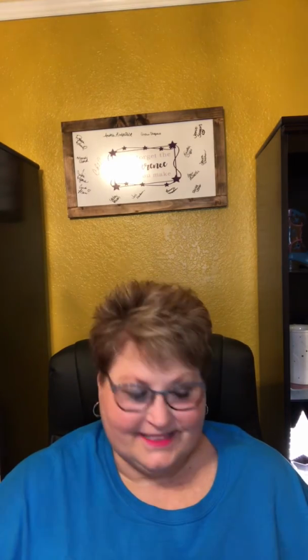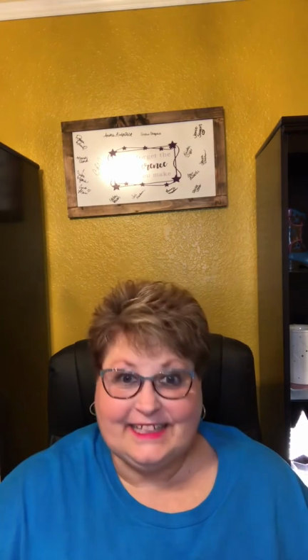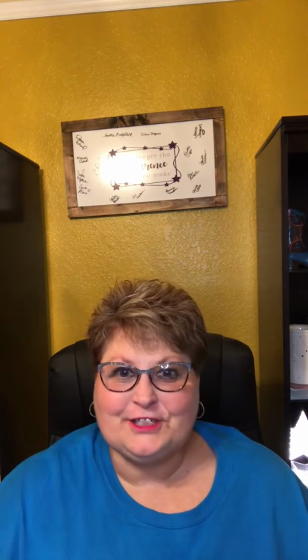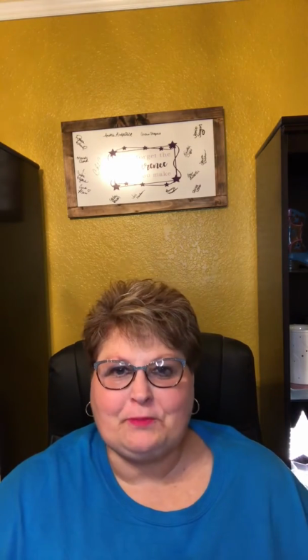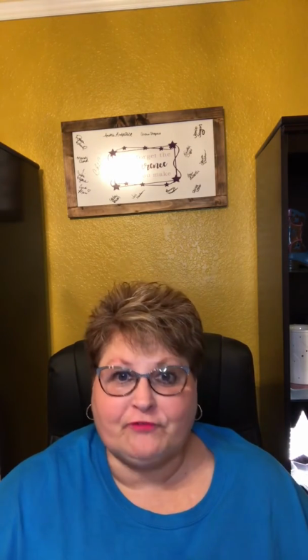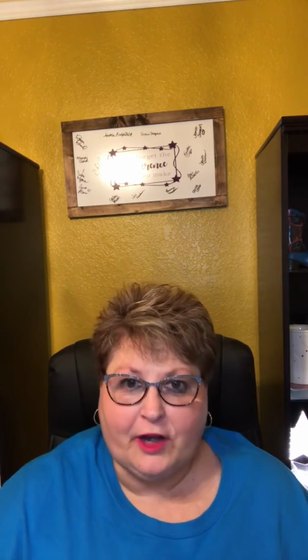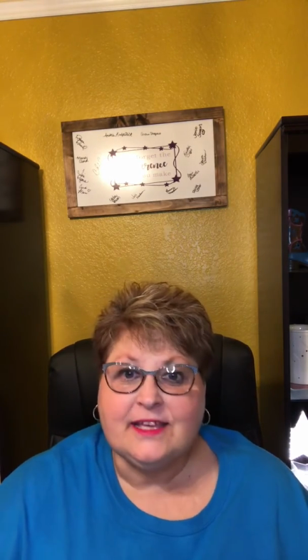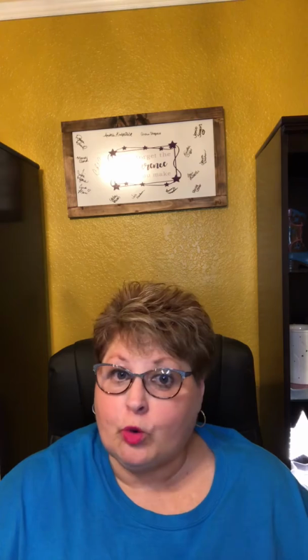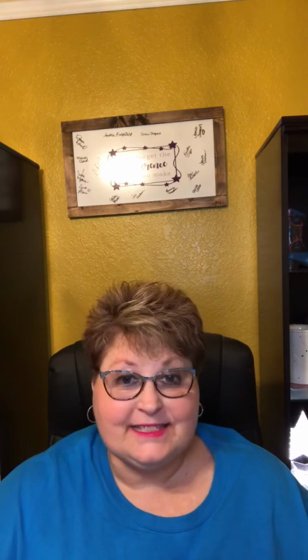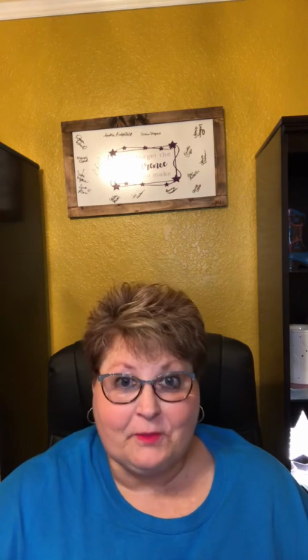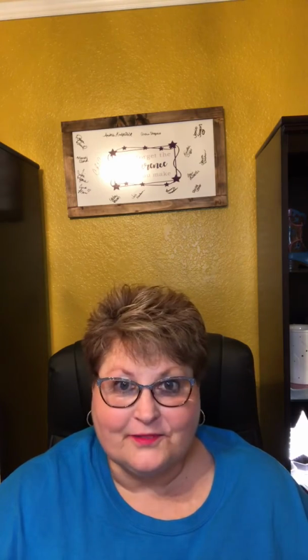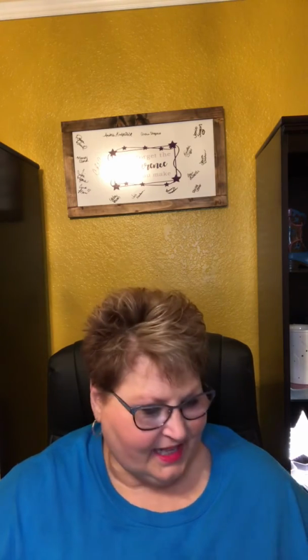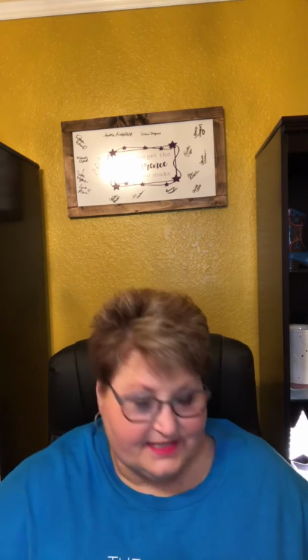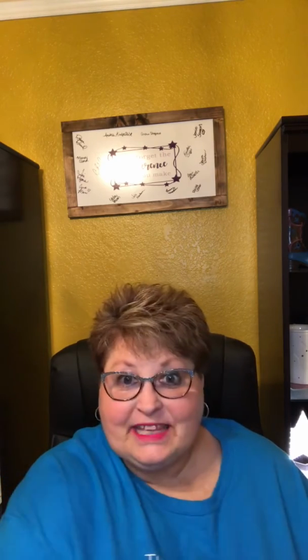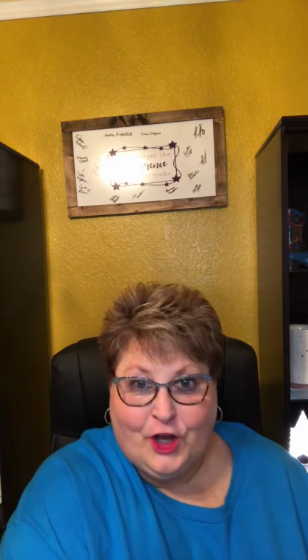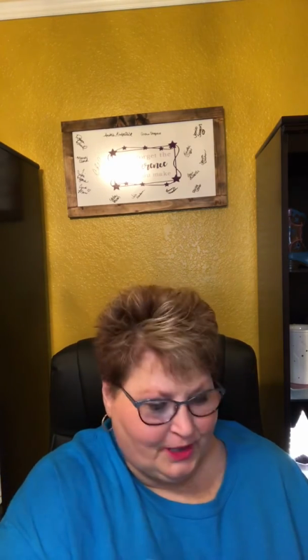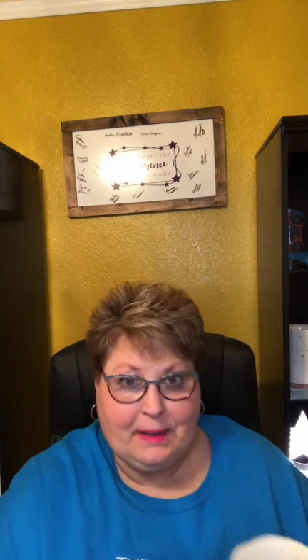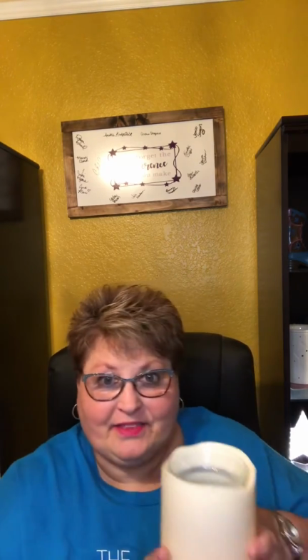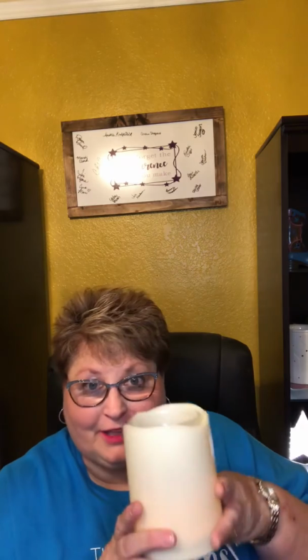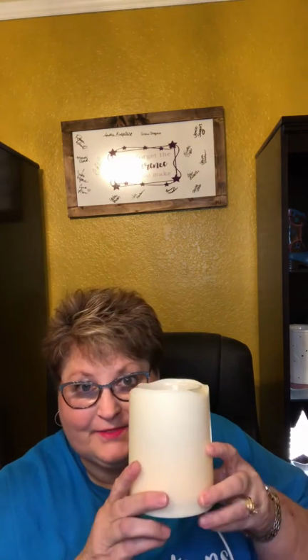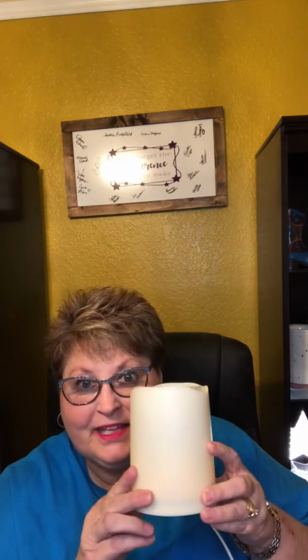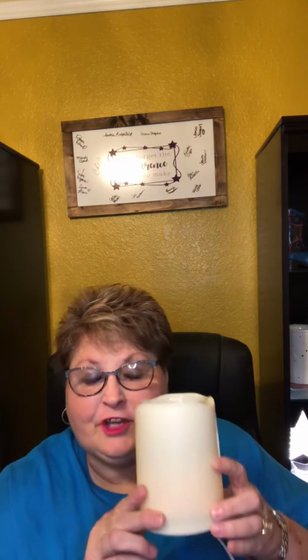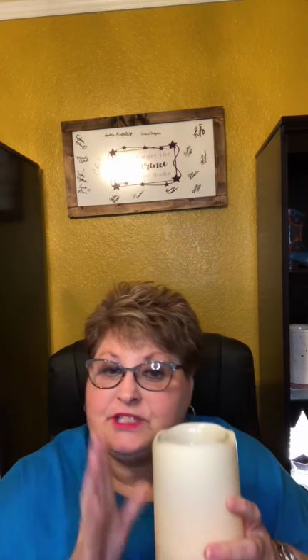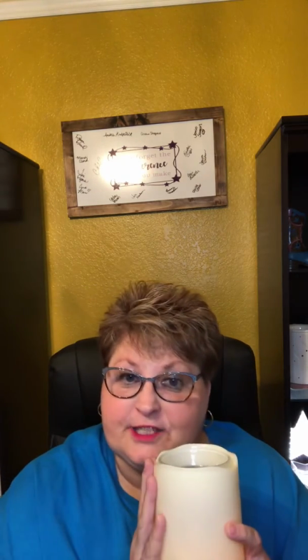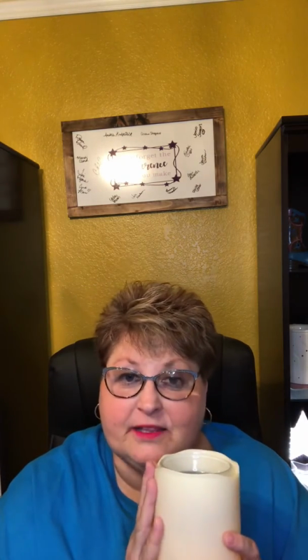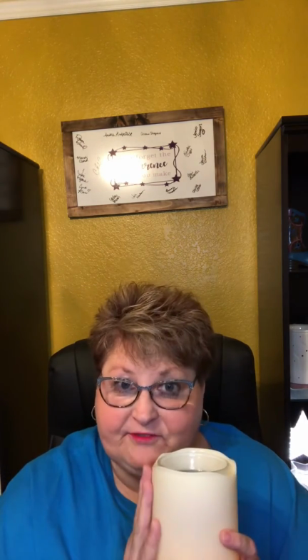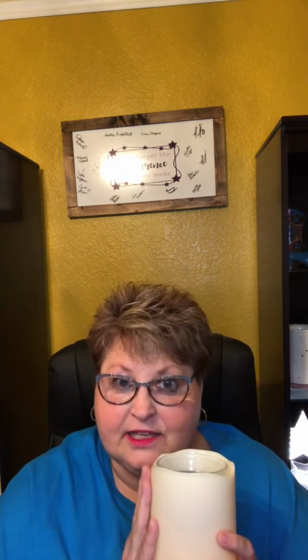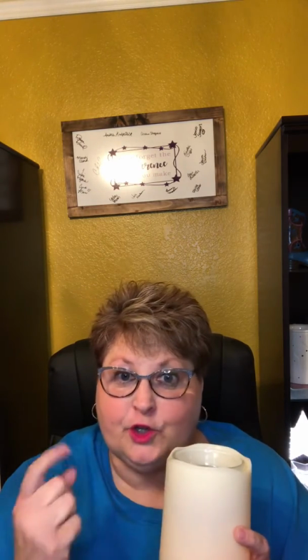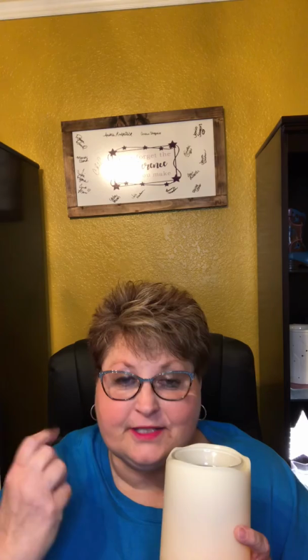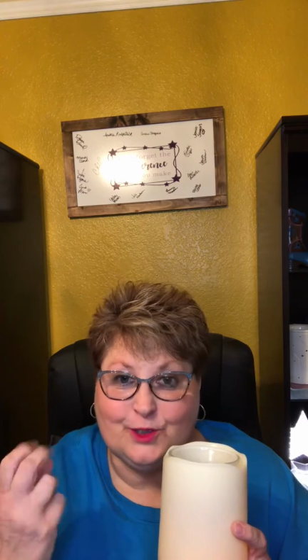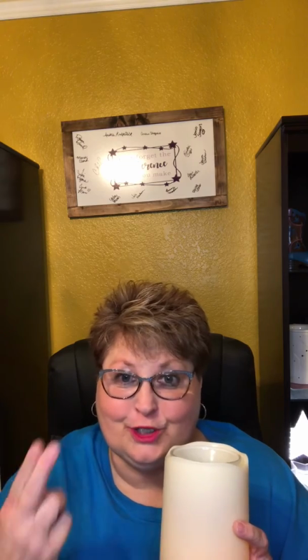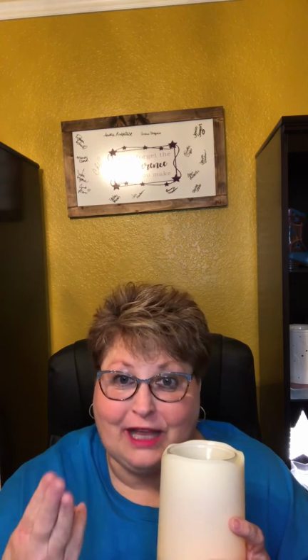Delinda here to tell you about our February Warmer and Scent of the Month. This month it is called By the Candlelight. Now you know Scentsy is all about safety — no wicks, no soot, no flame.